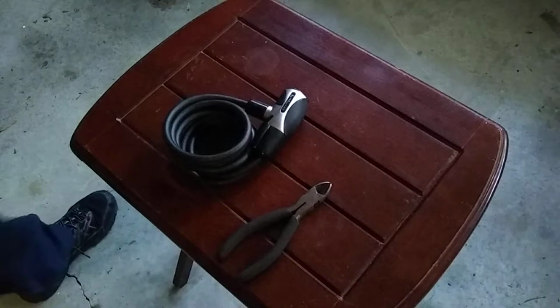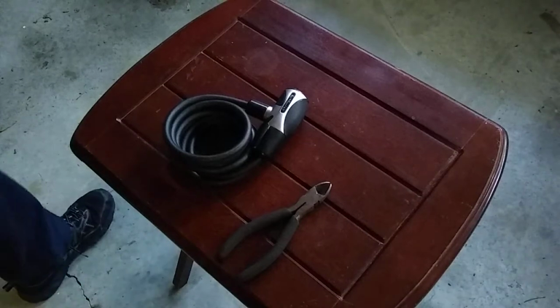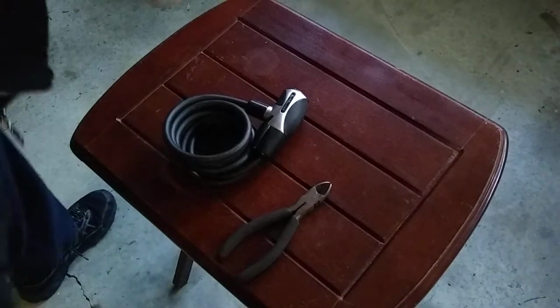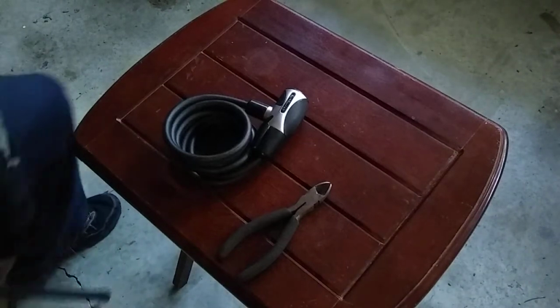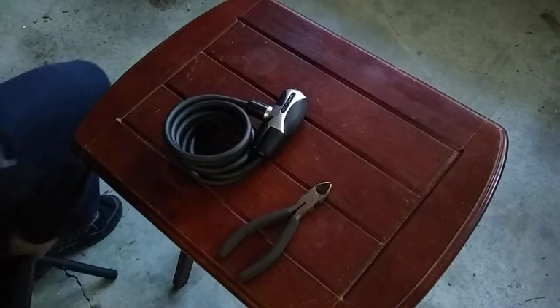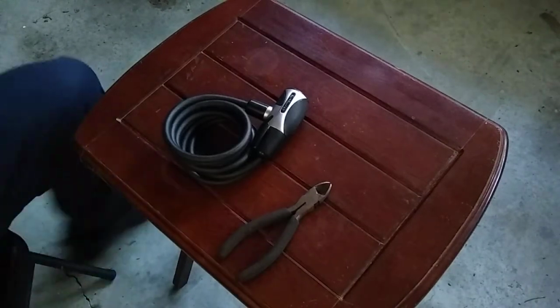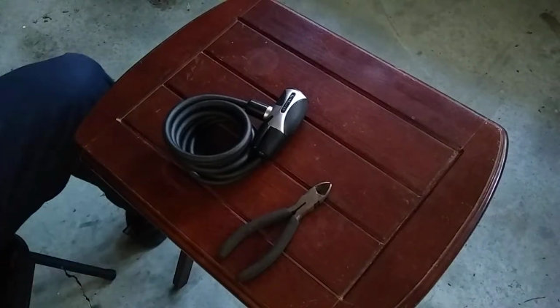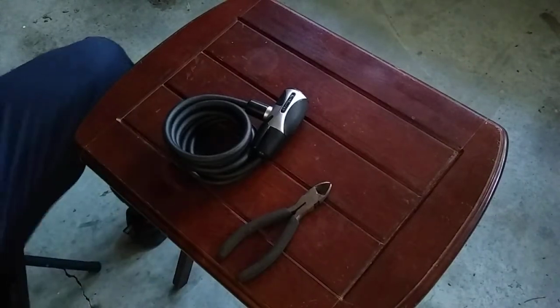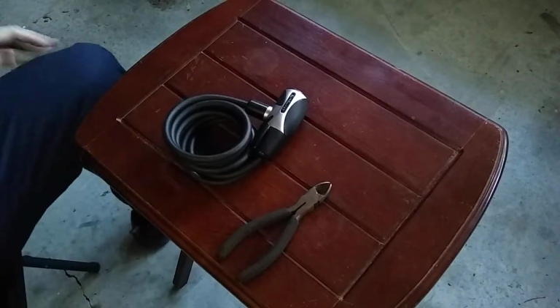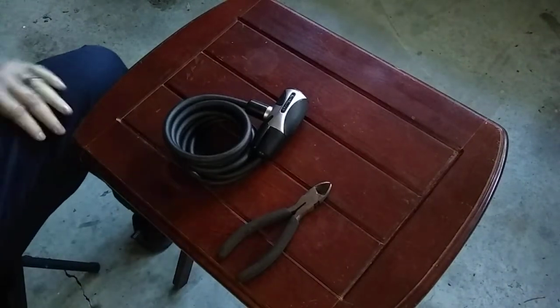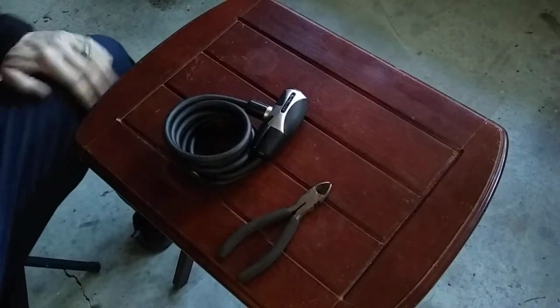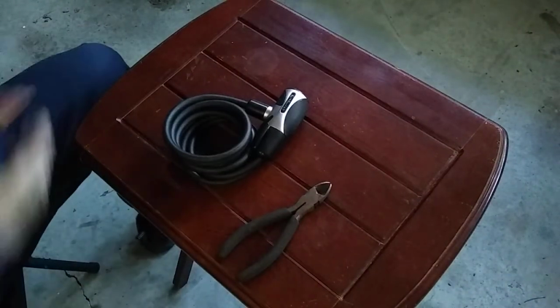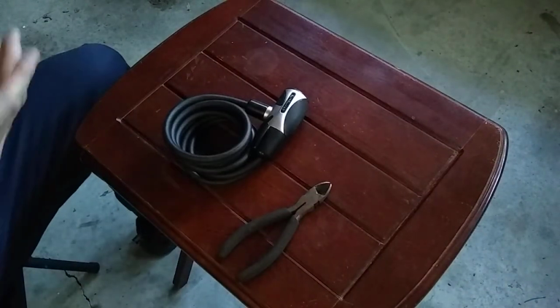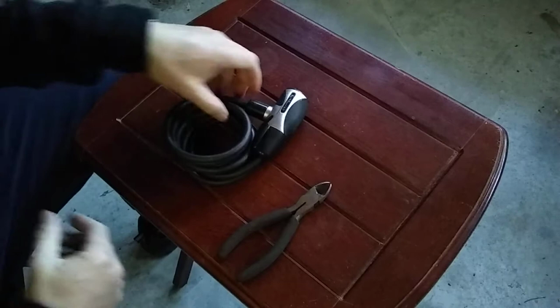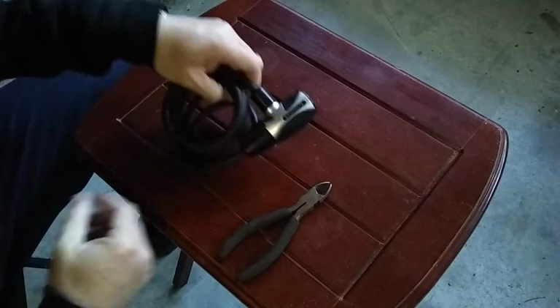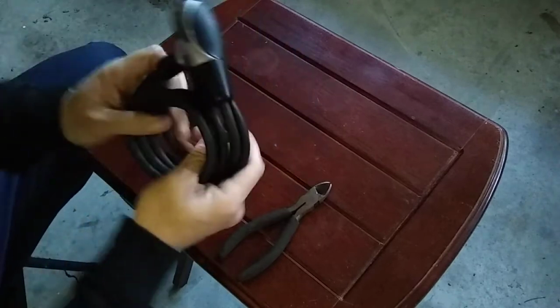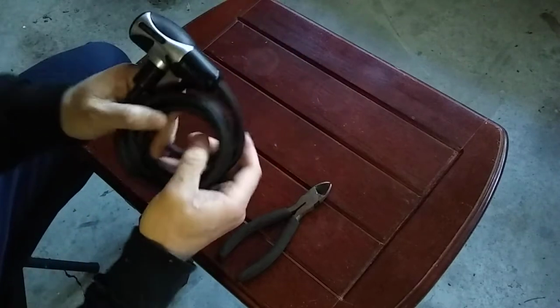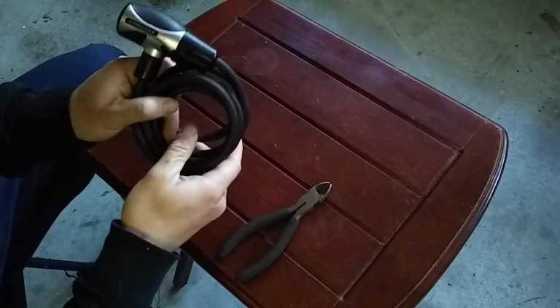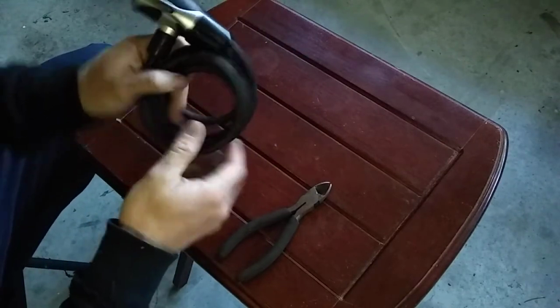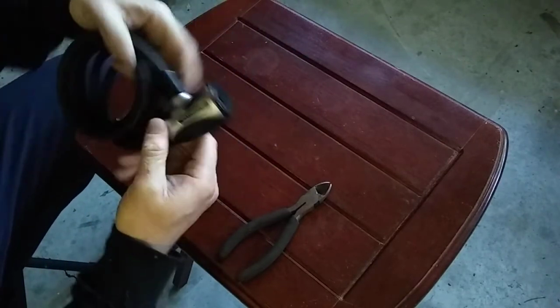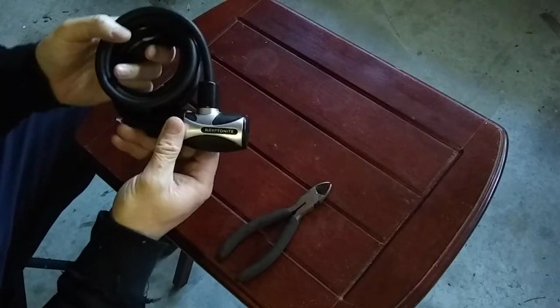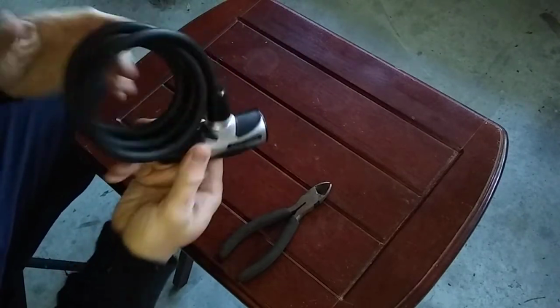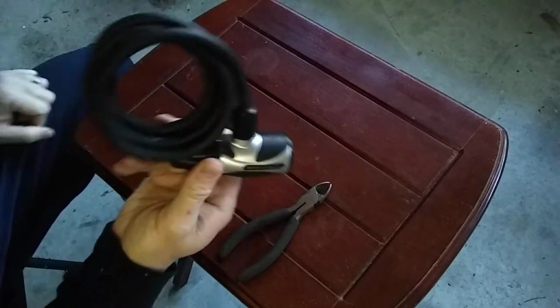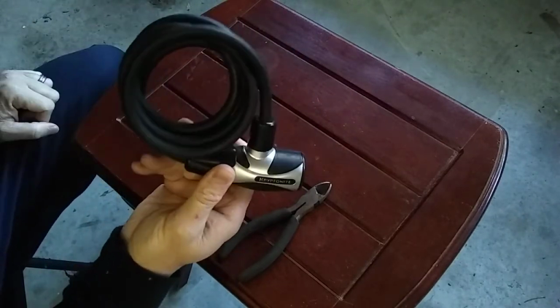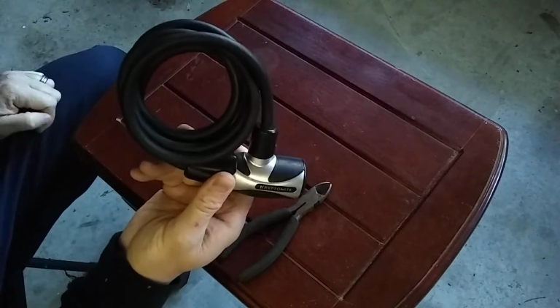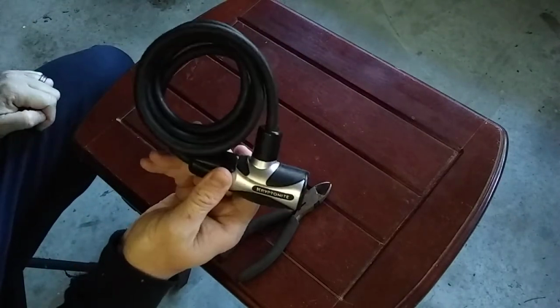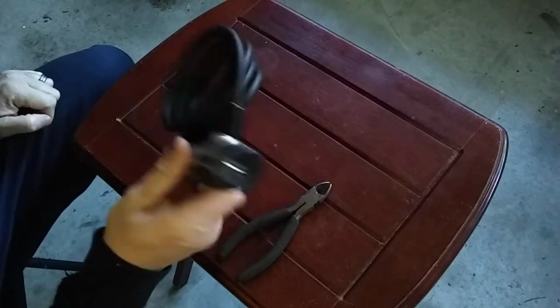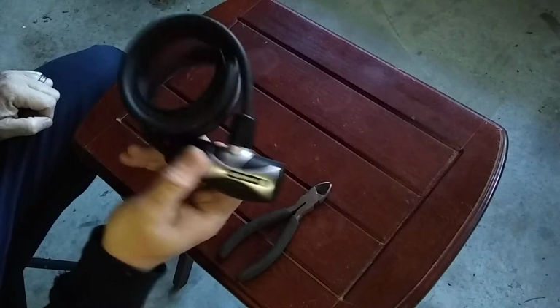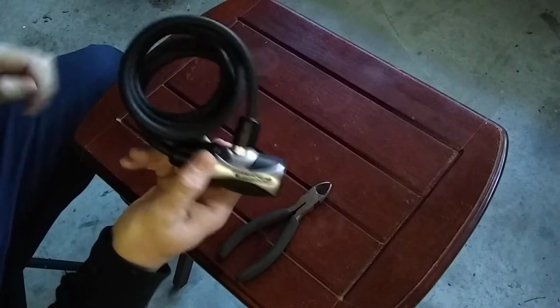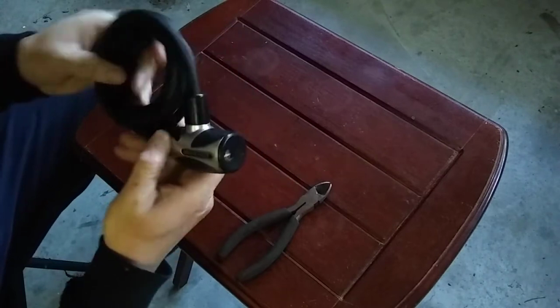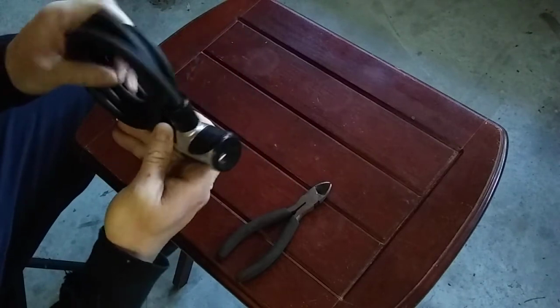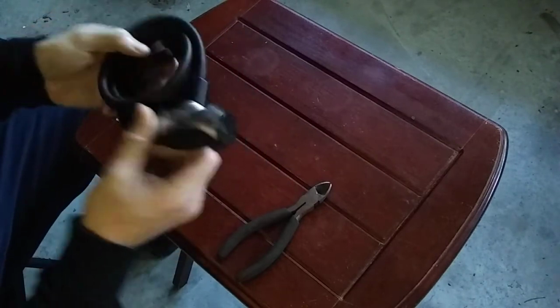Welcome to Powered News Everything. Today we are going to try to cut this Kryptonite cable lock, bike lock, chain, or whatever you want to call it.